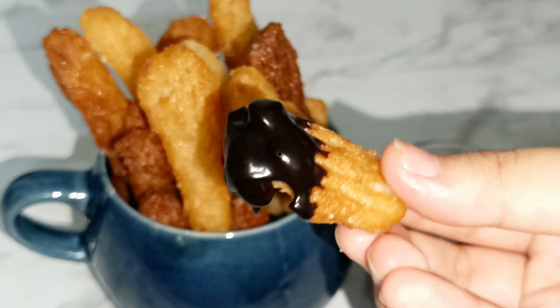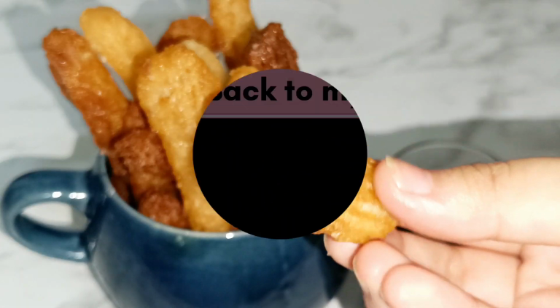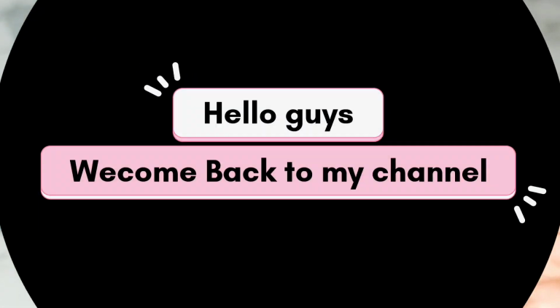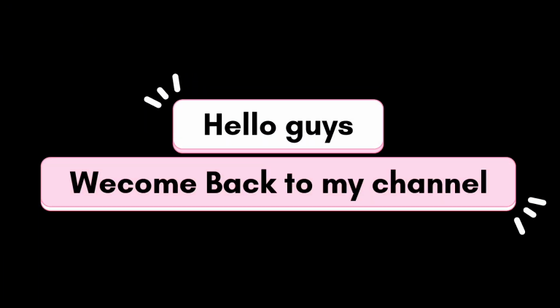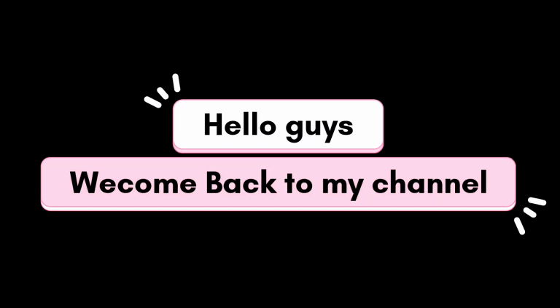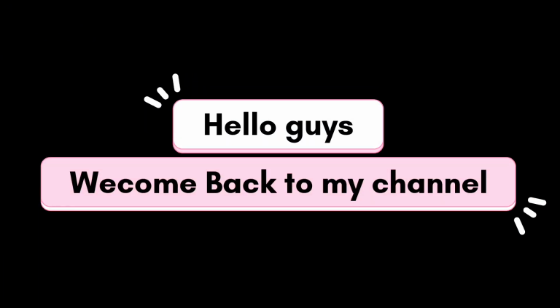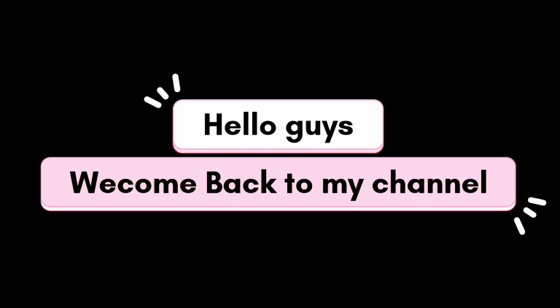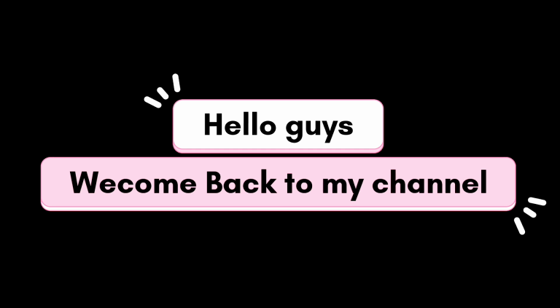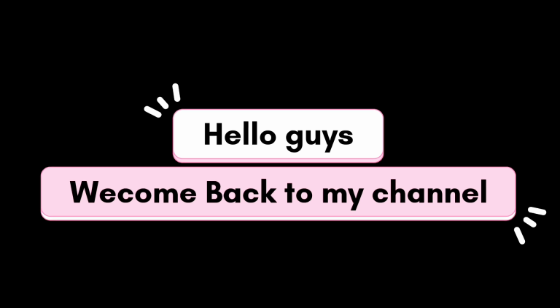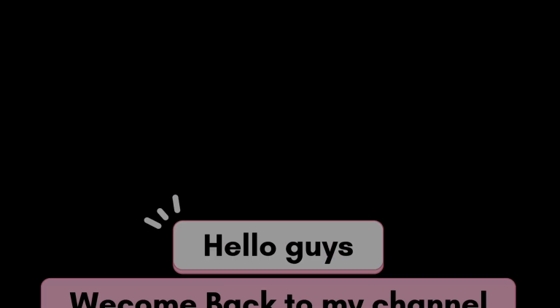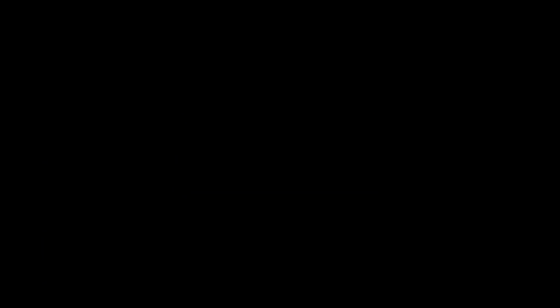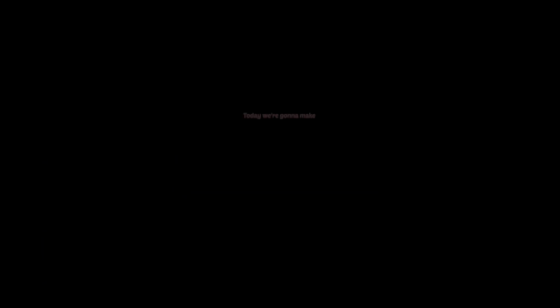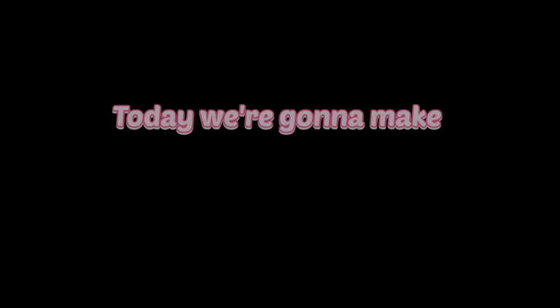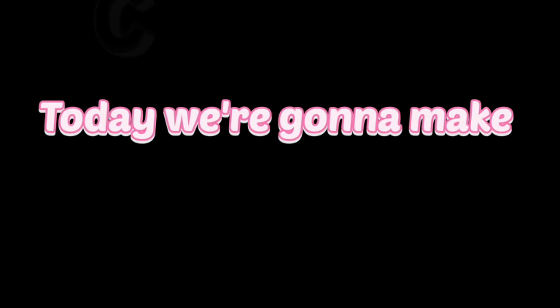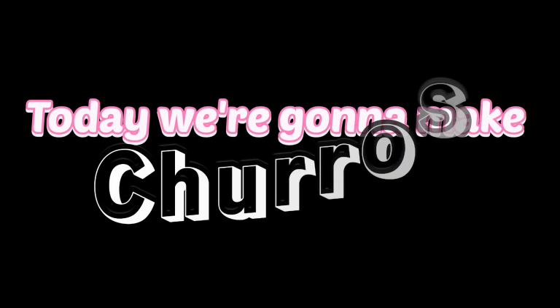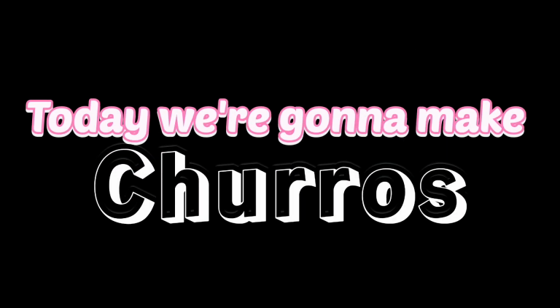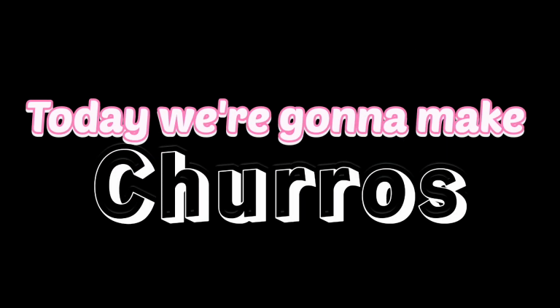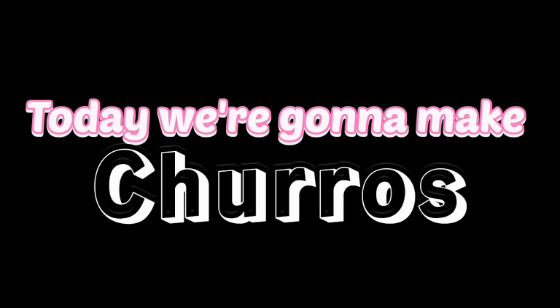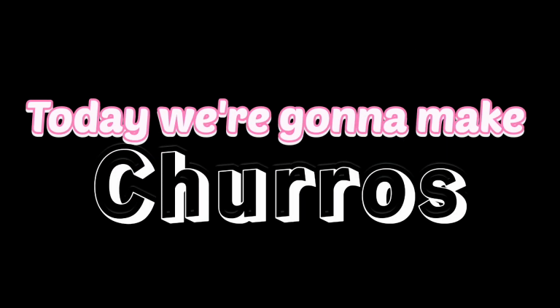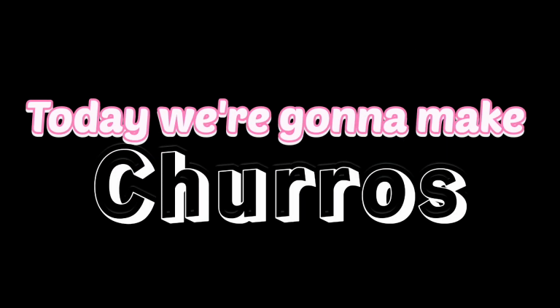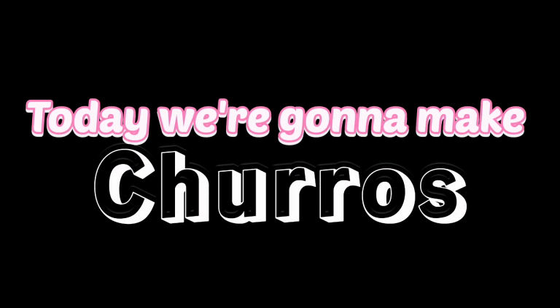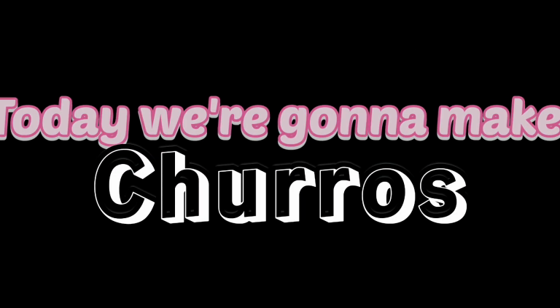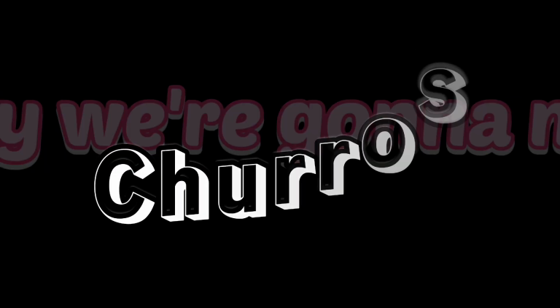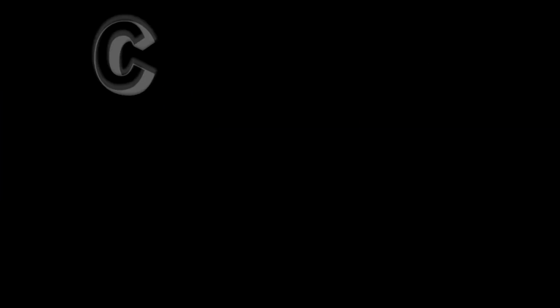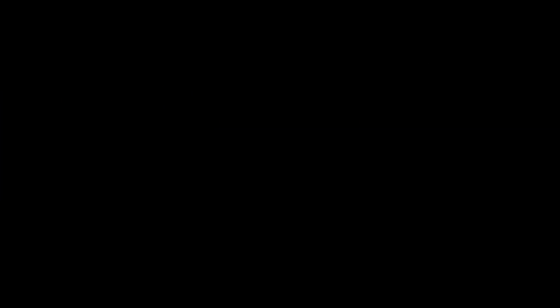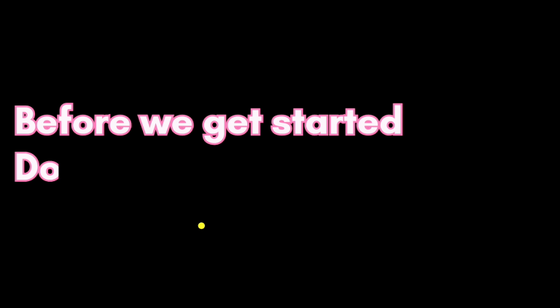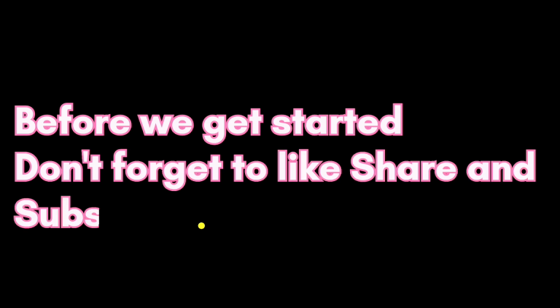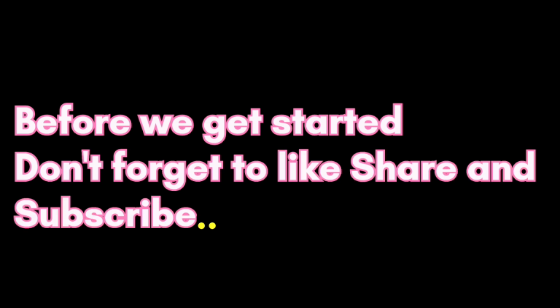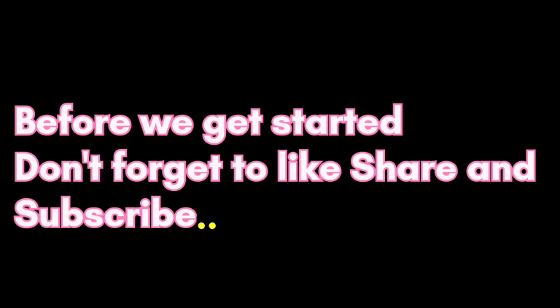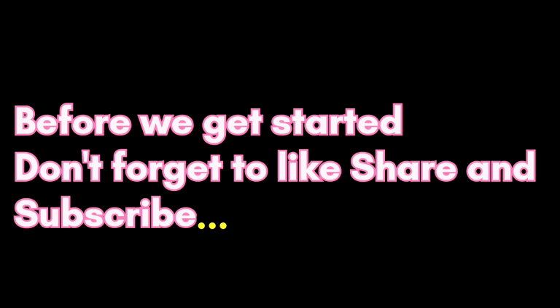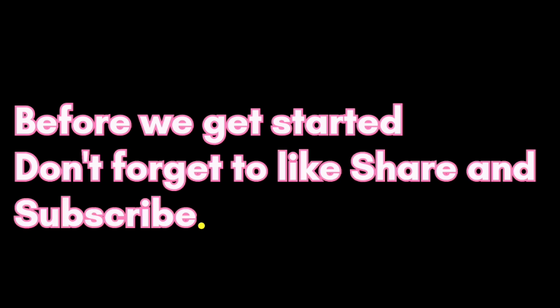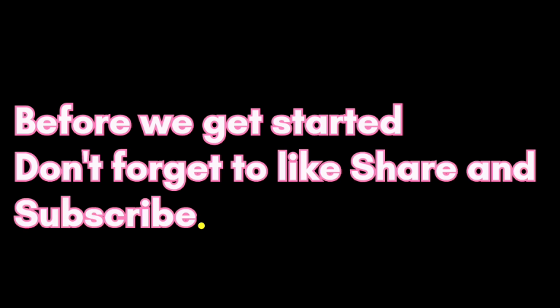Hello guys, welcome back to my channel. Today we are going to make churros. Before we get started, please do like, share and subscribe my channel.